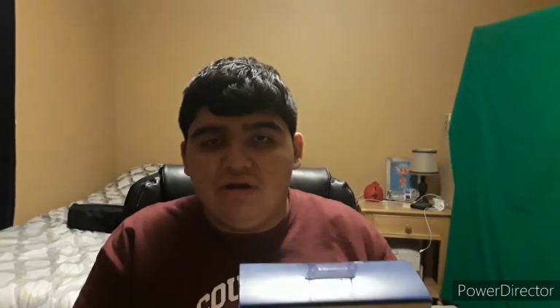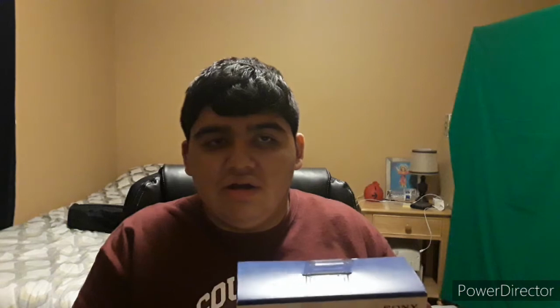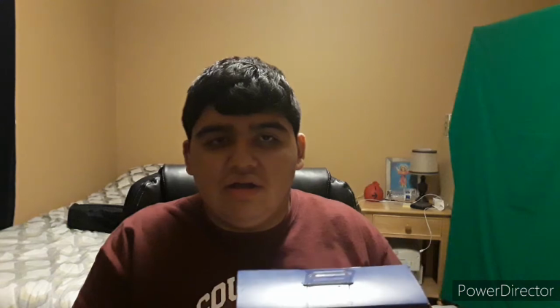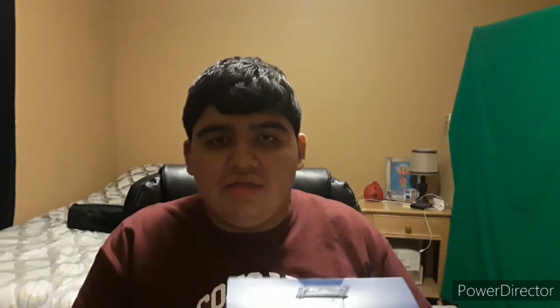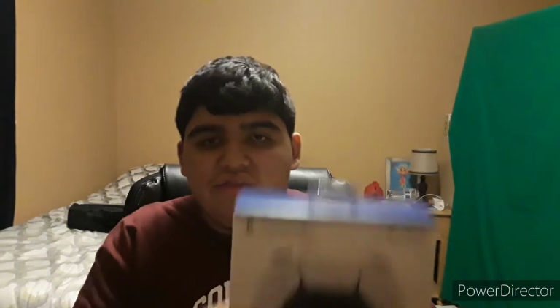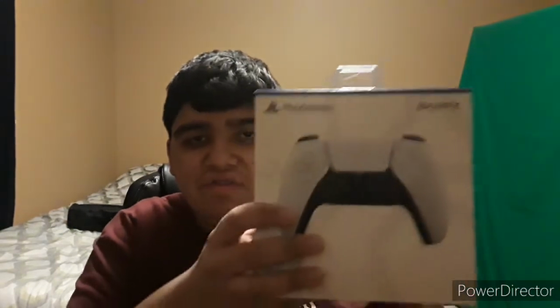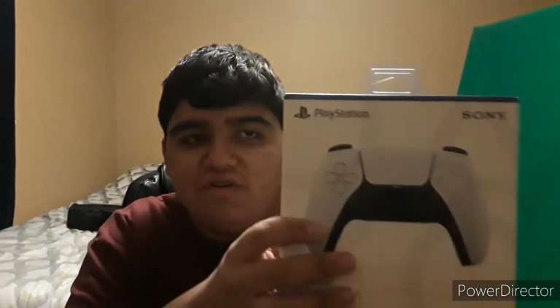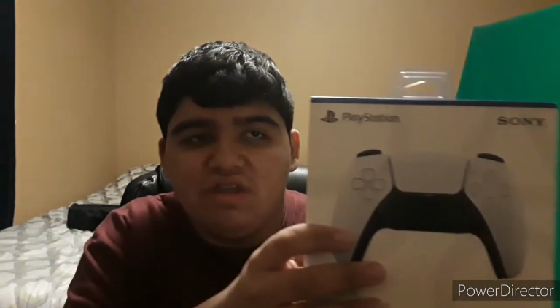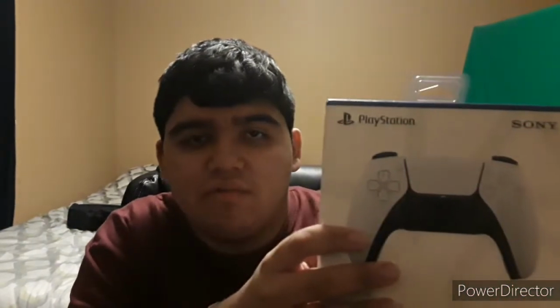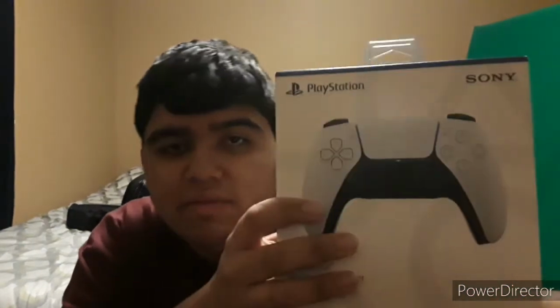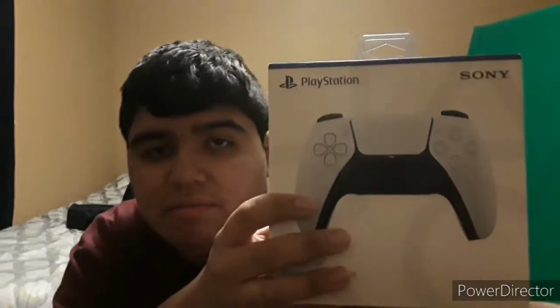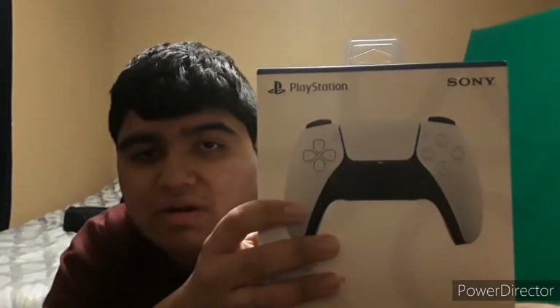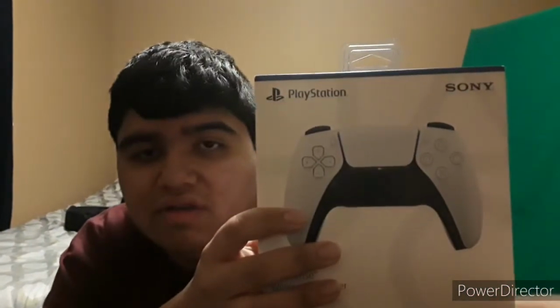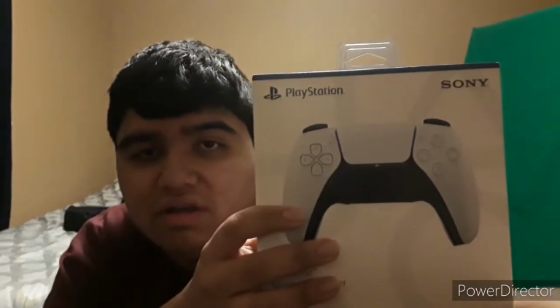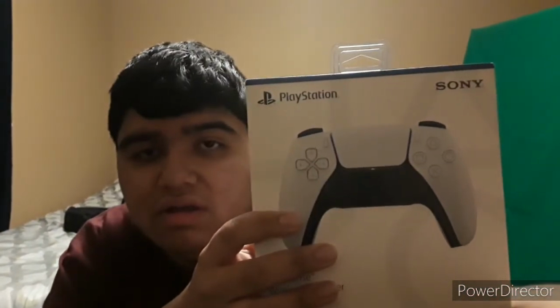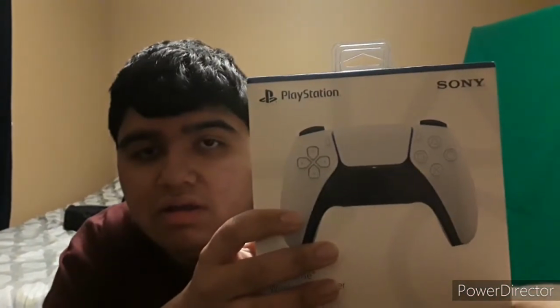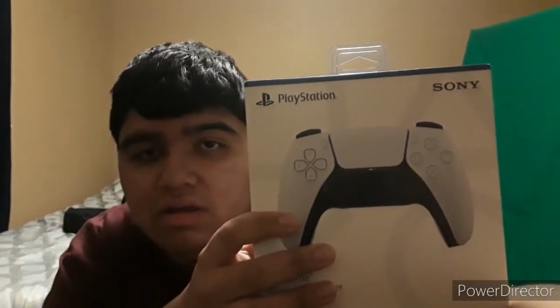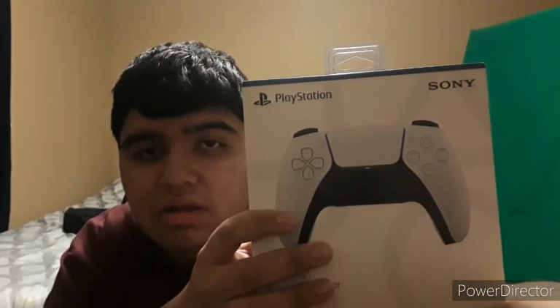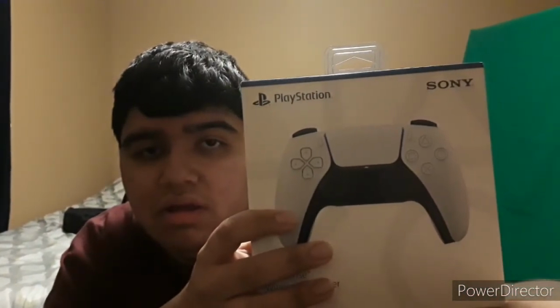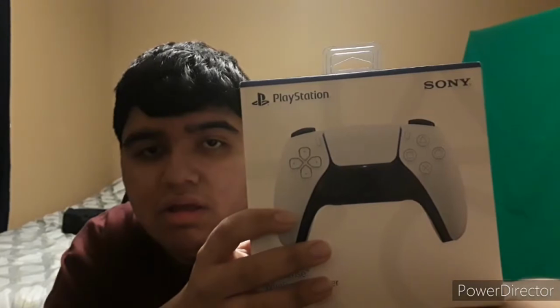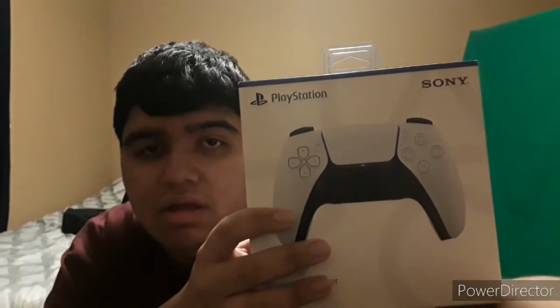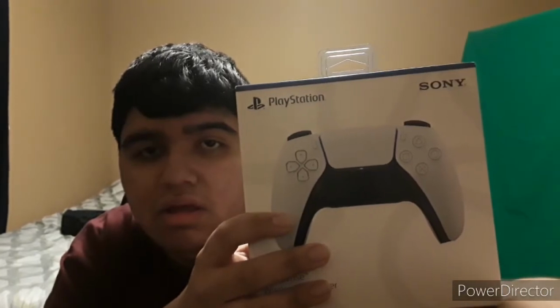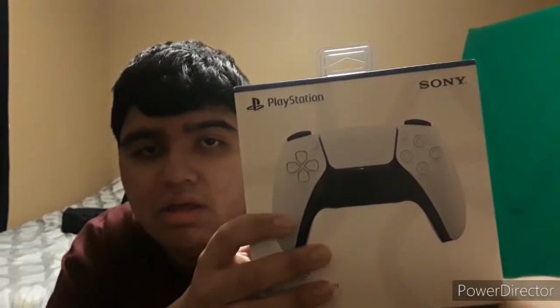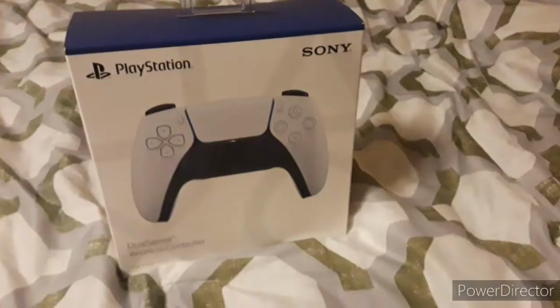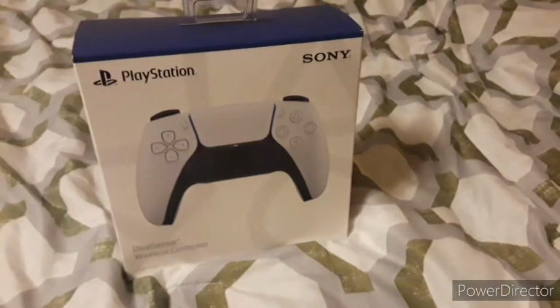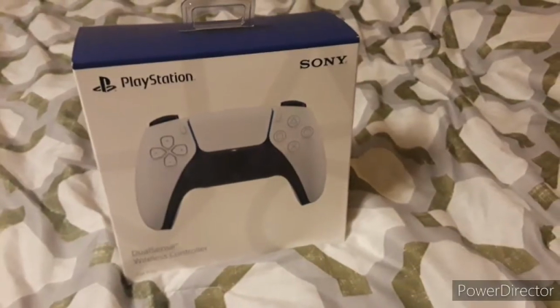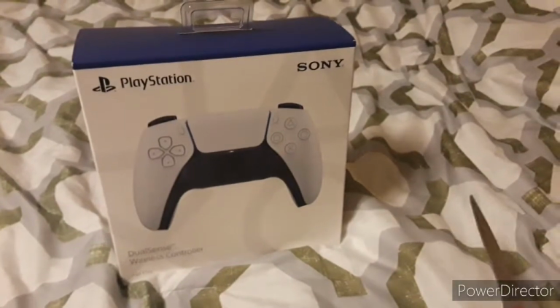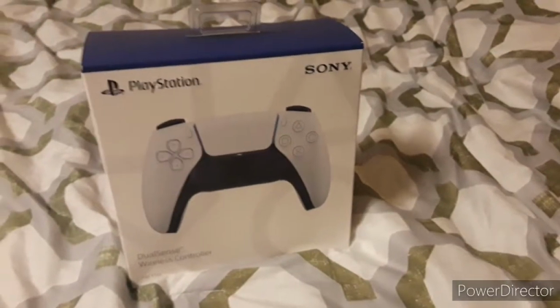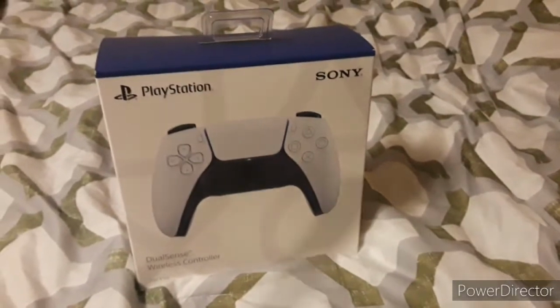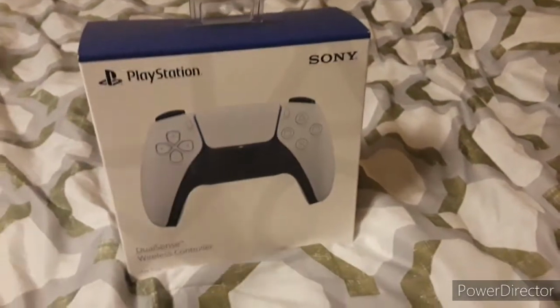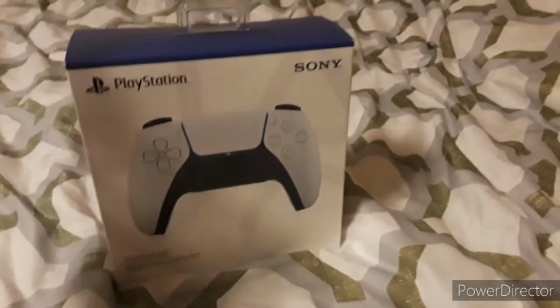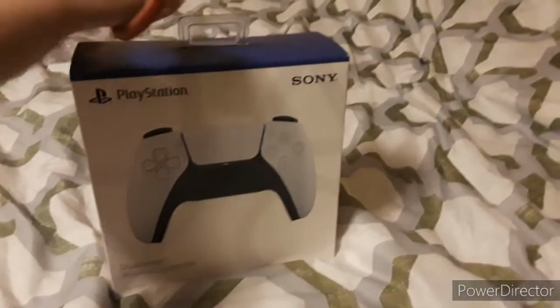This is the first thing we're going to be unboxing. Here is the controller.